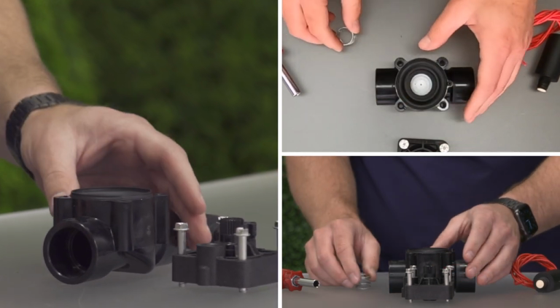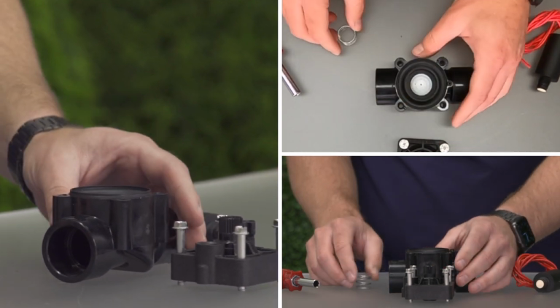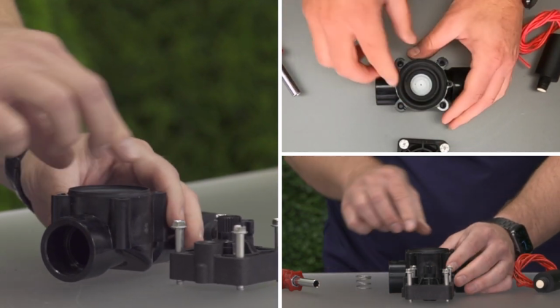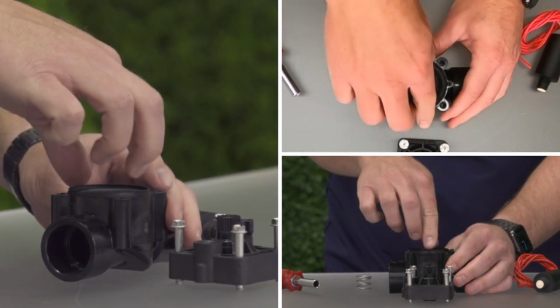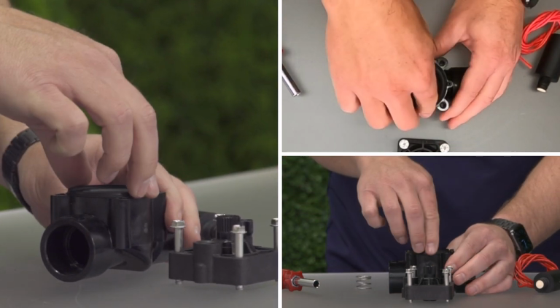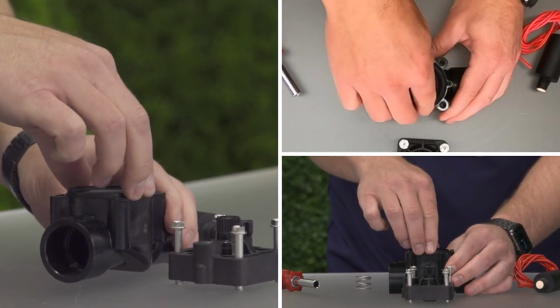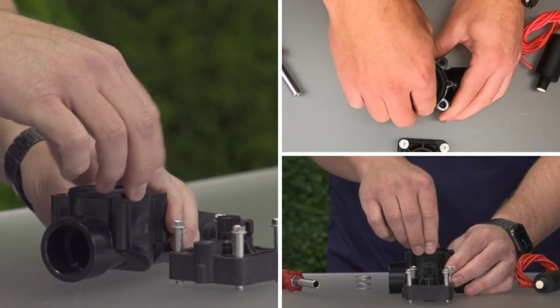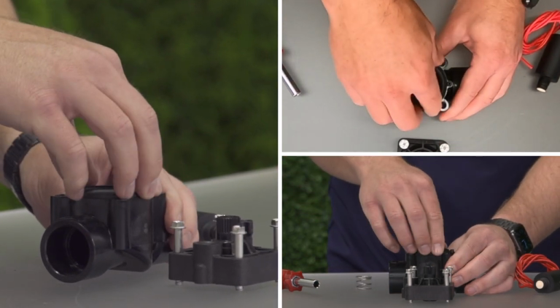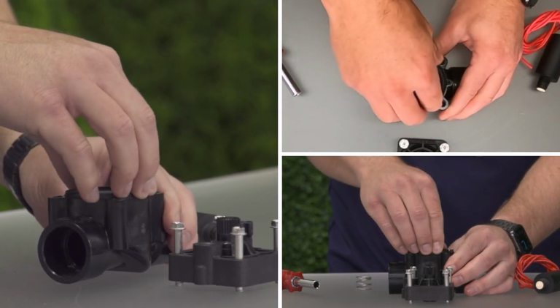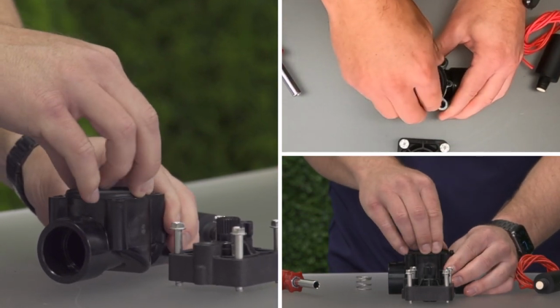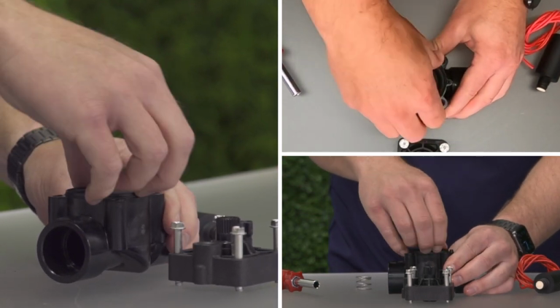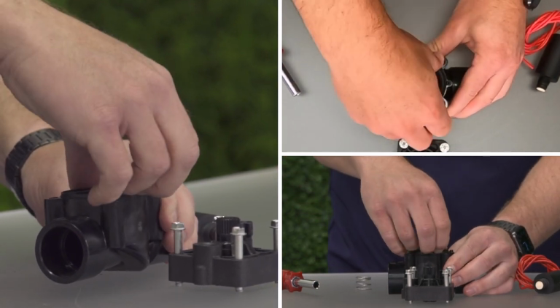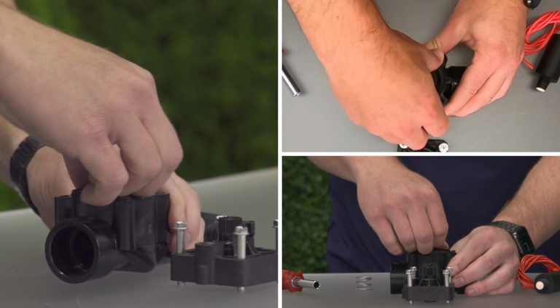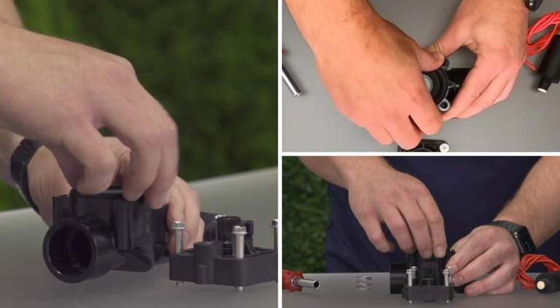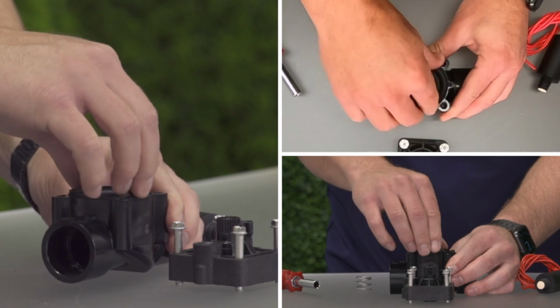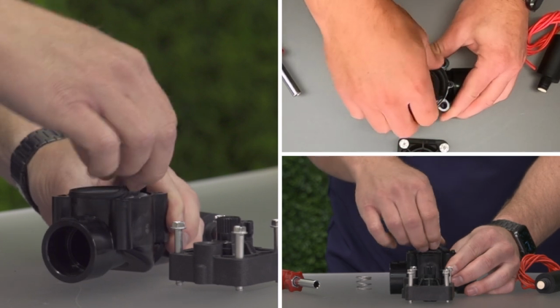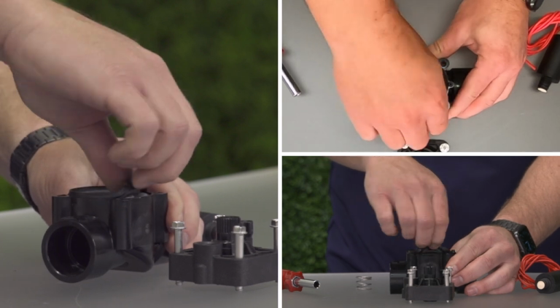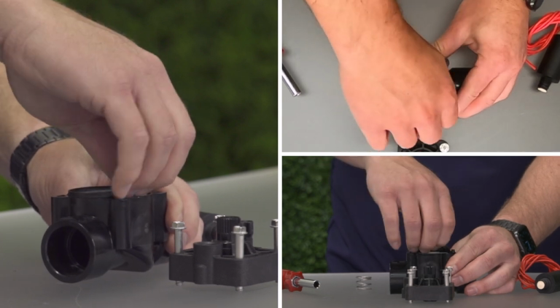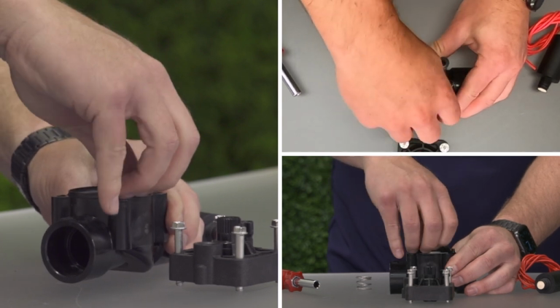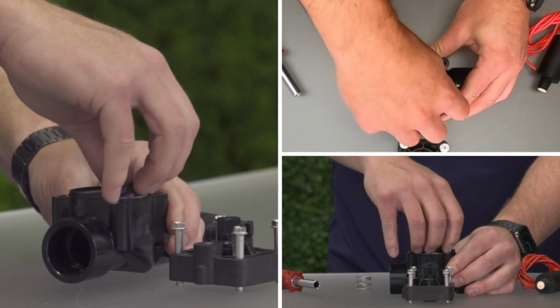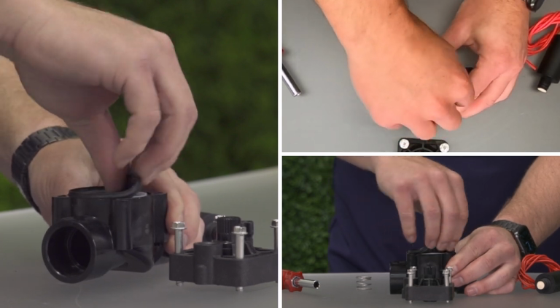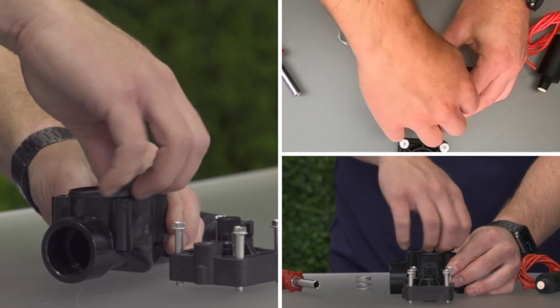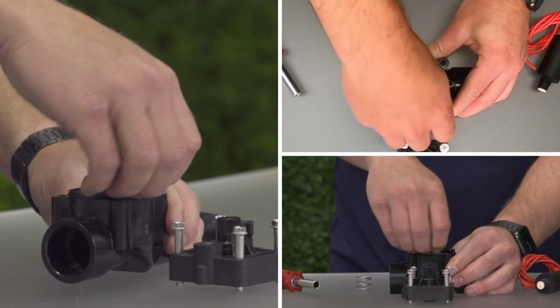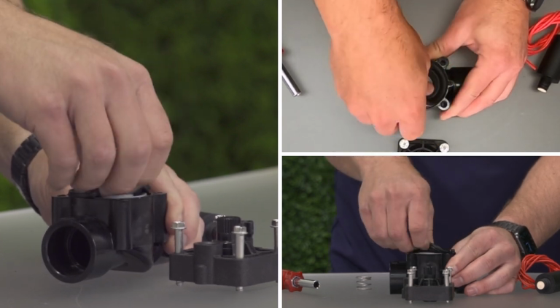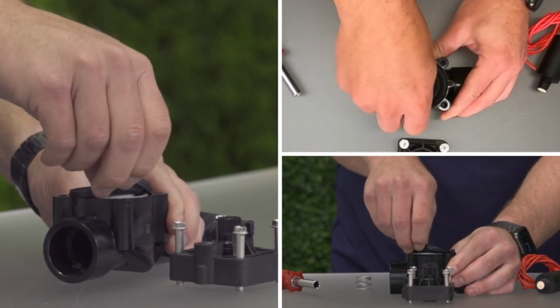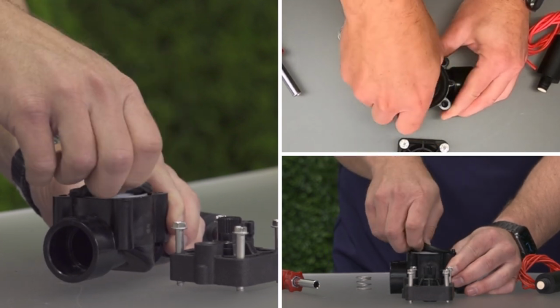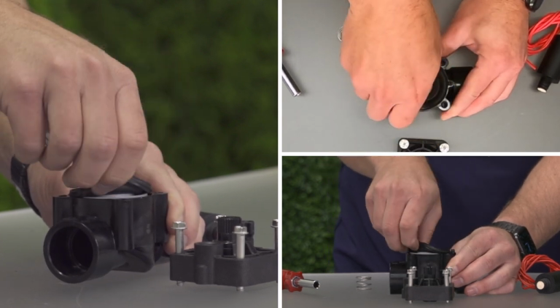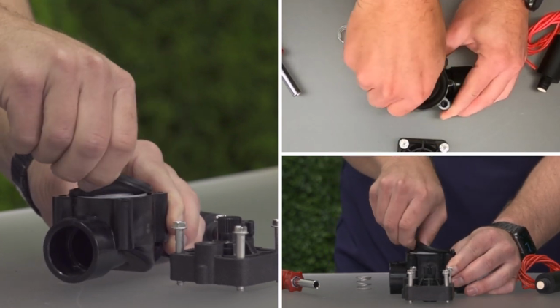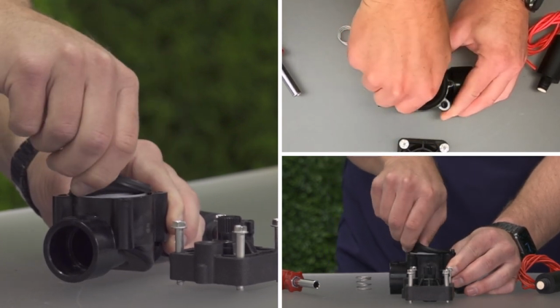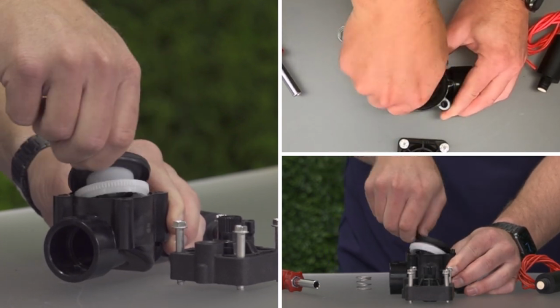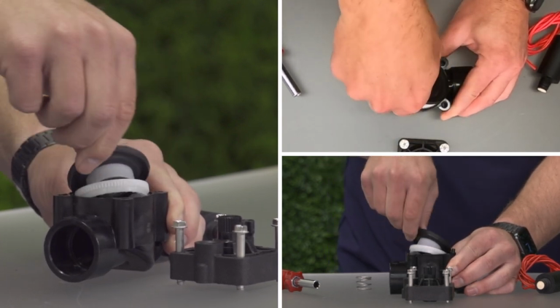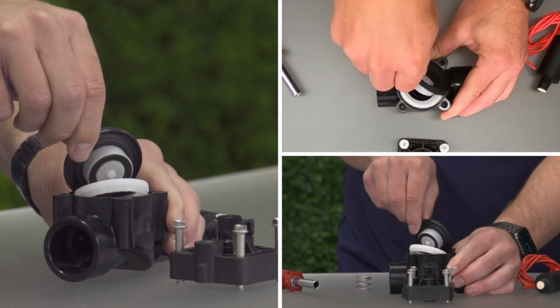Remove the diaphragm and spring. Make note of the orientation of the diaphragm so you can put it back together the same way it came out.